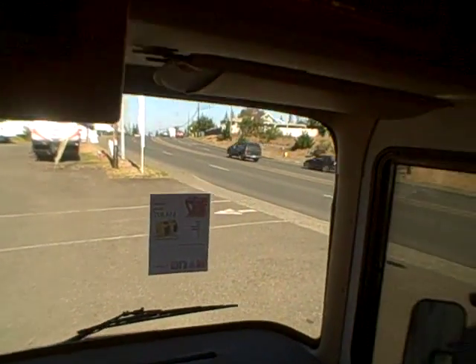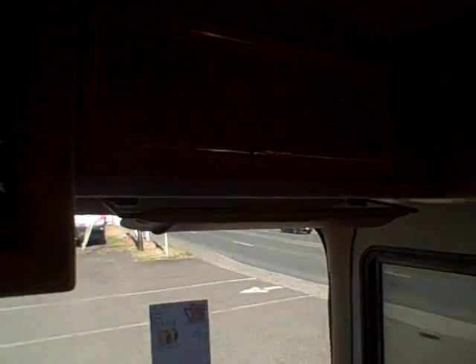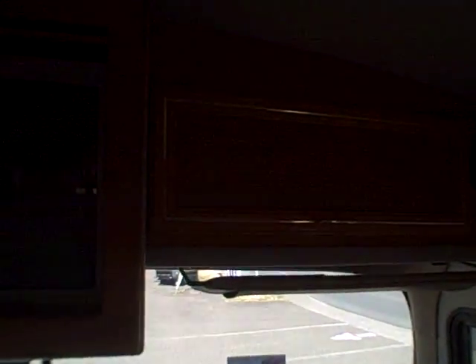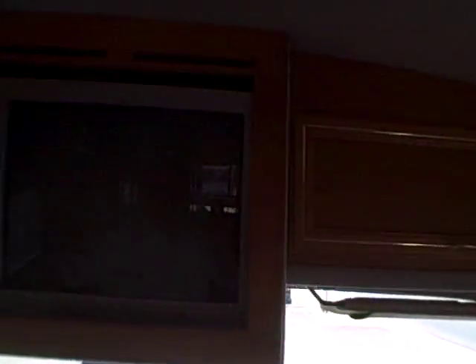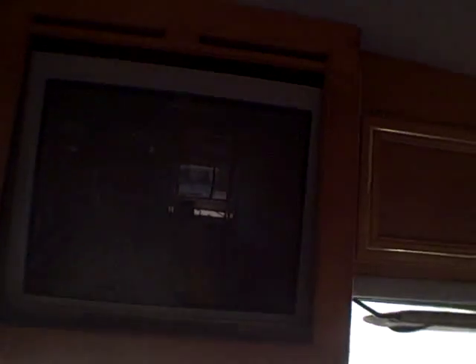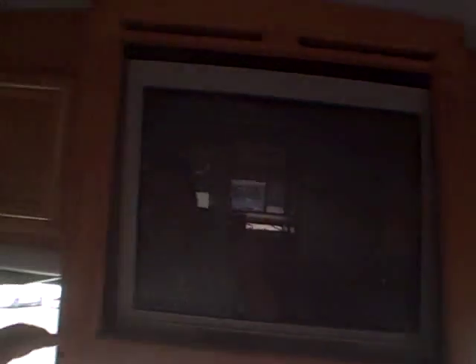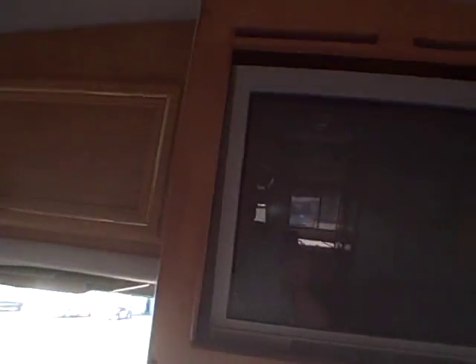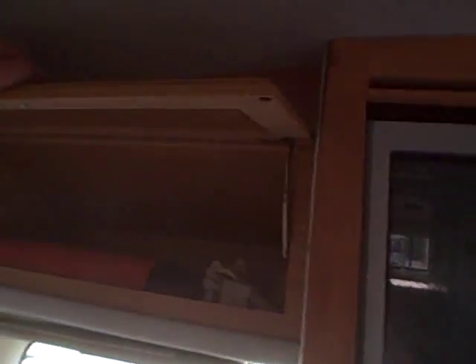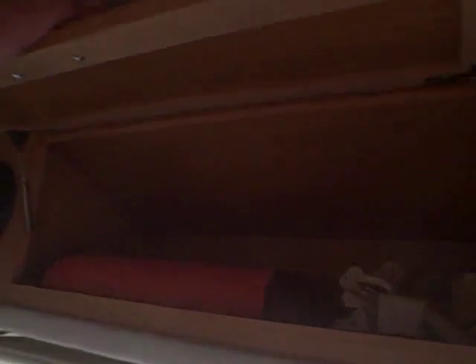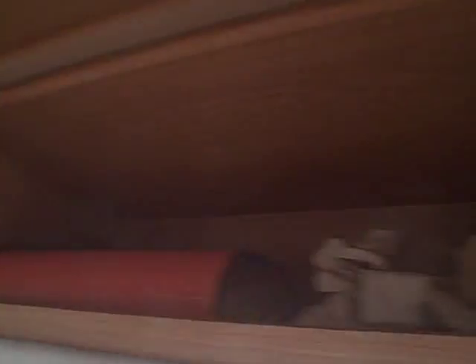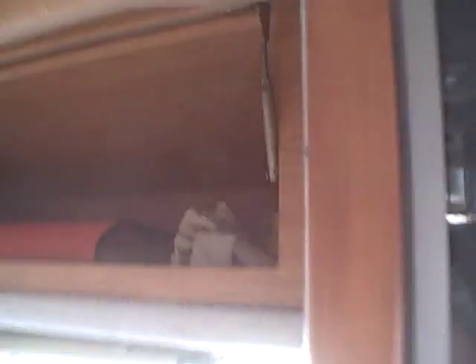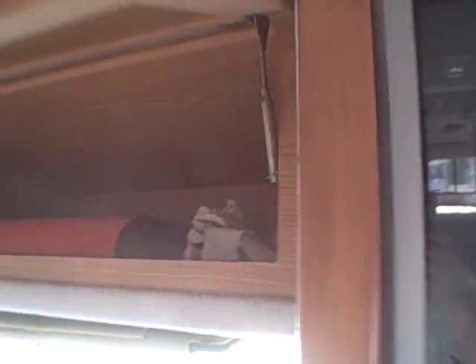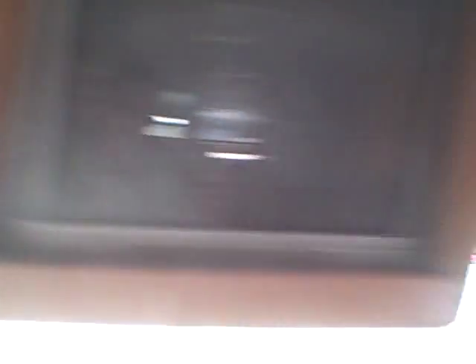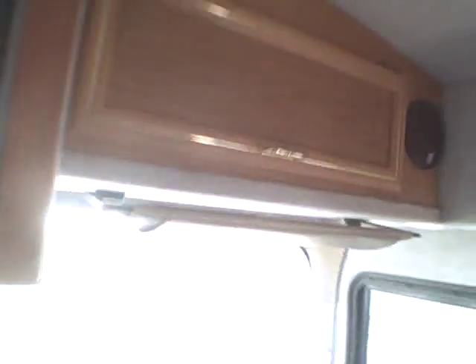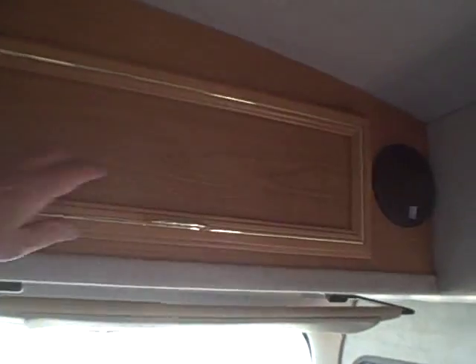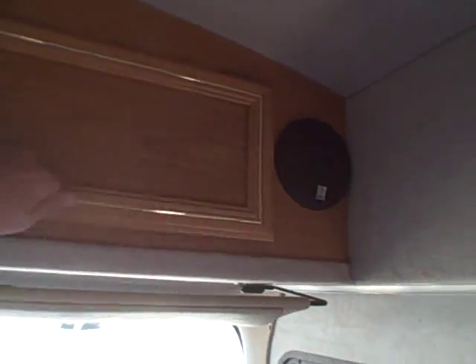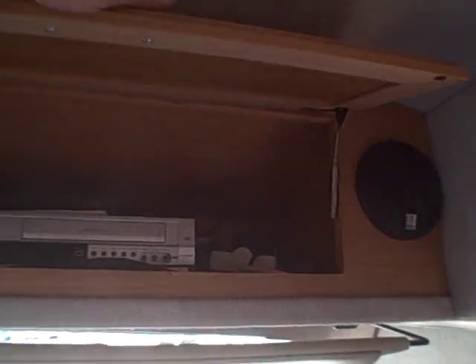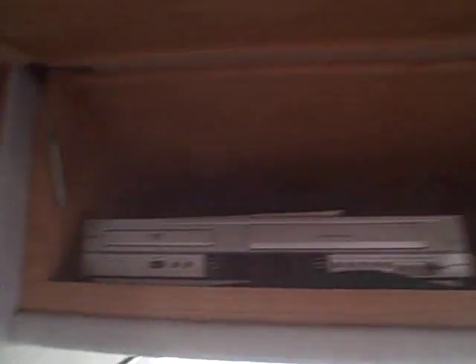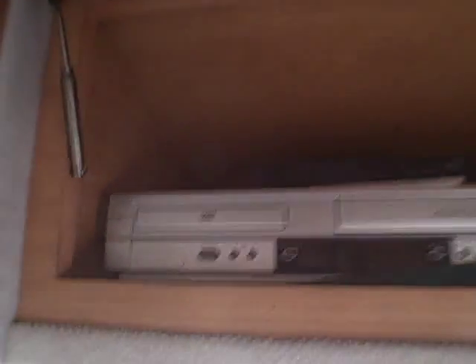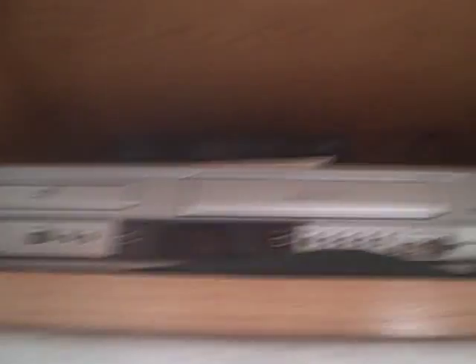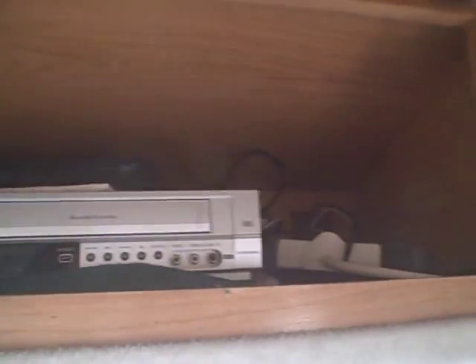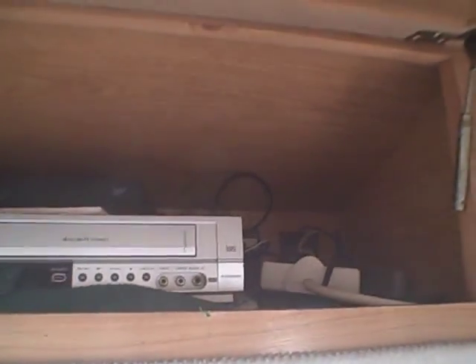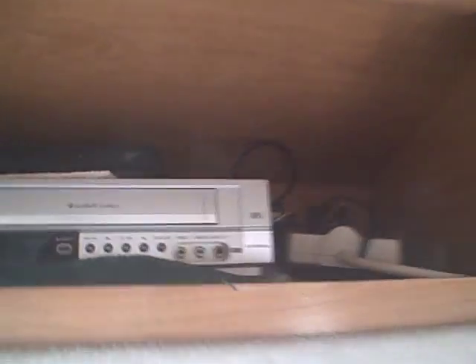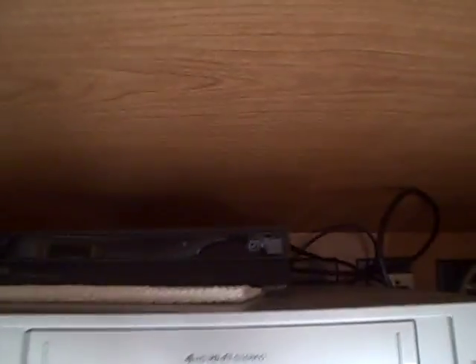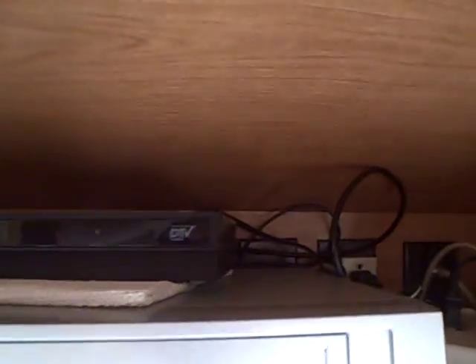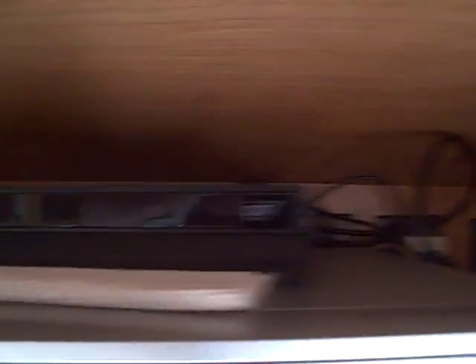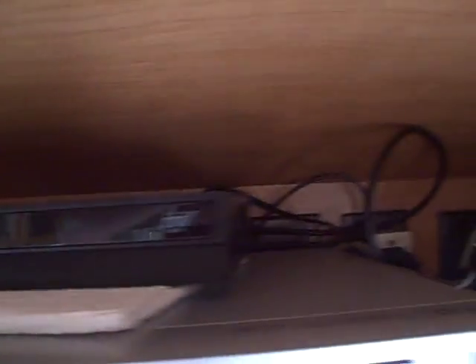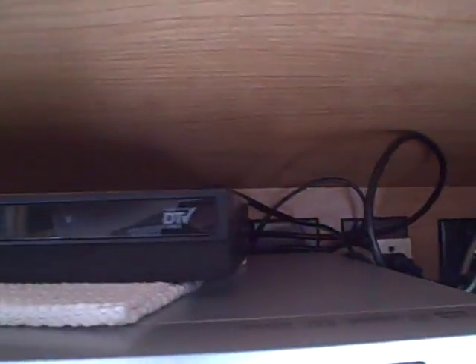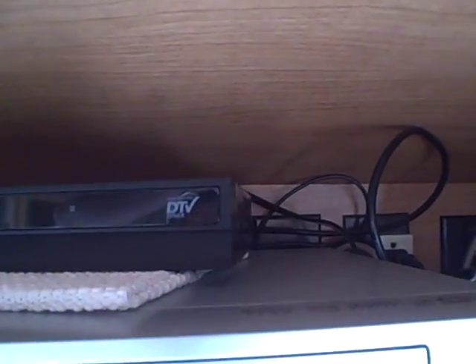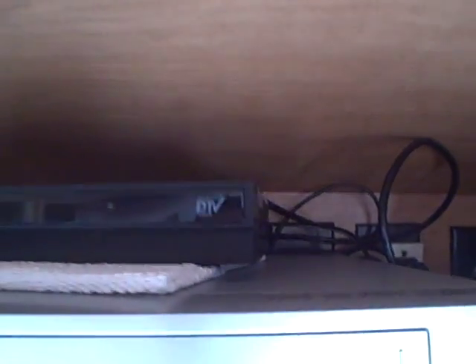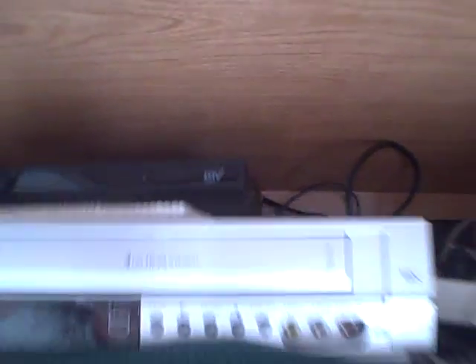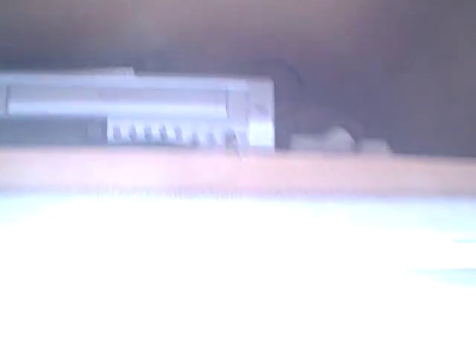It's got what was probably the original television, and all the books are in the compartments. There's a DVD player, VHS, and looks like a DirecTV box up there too.